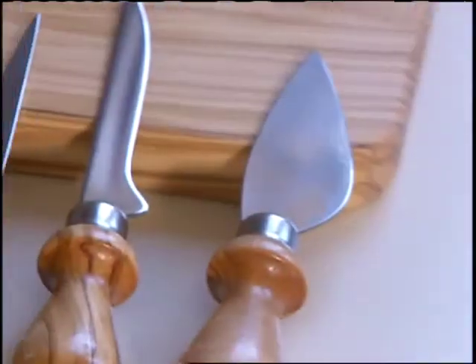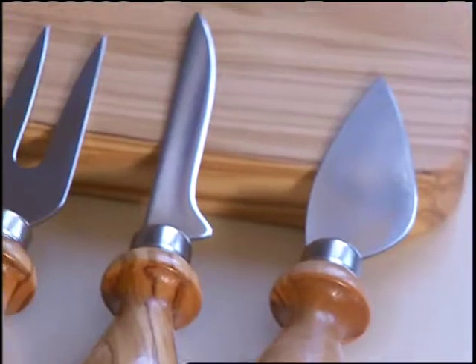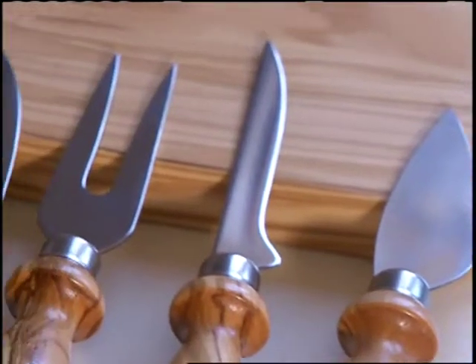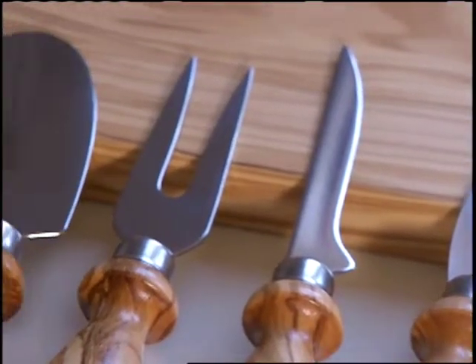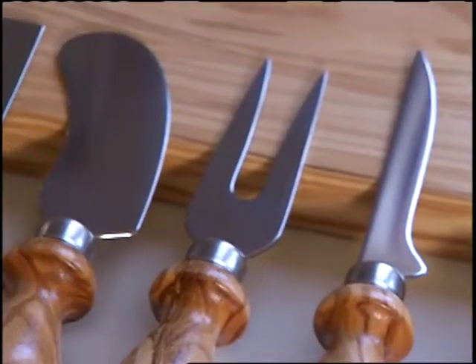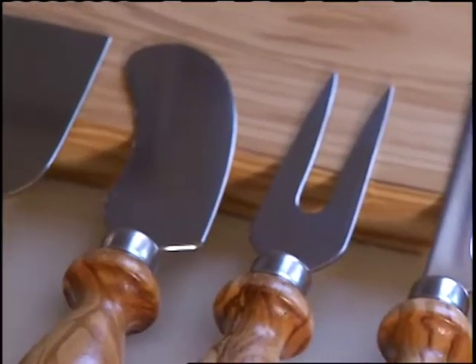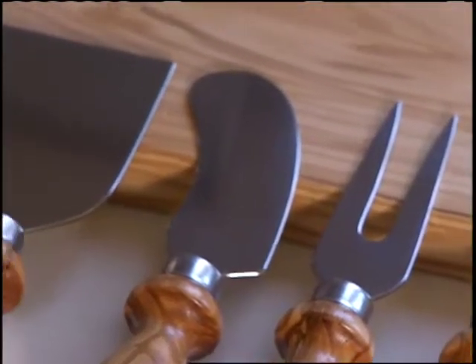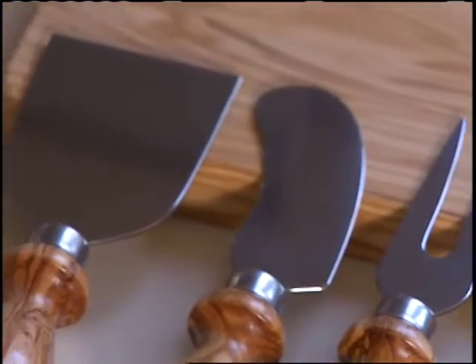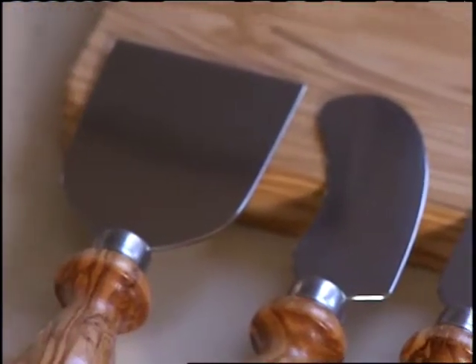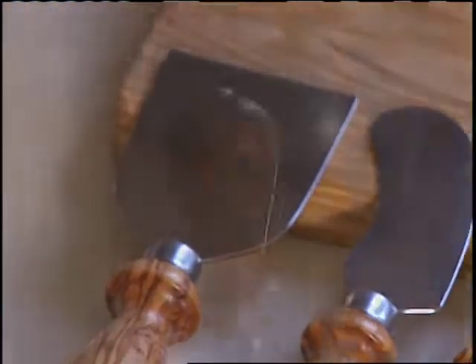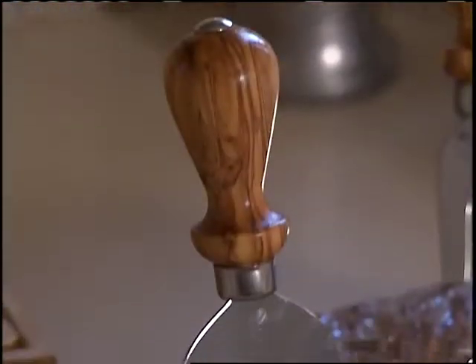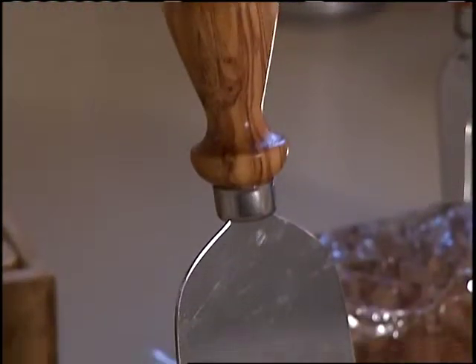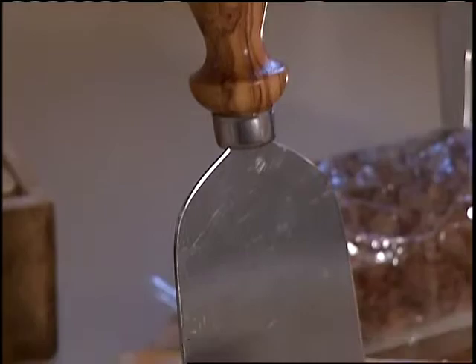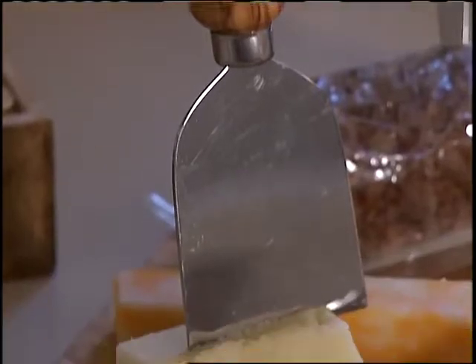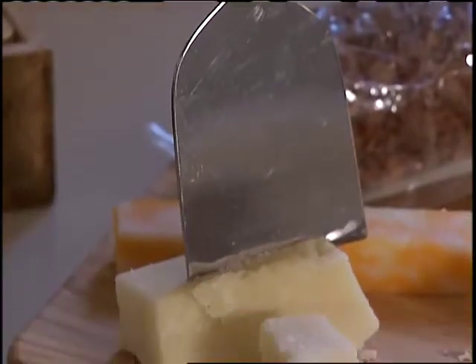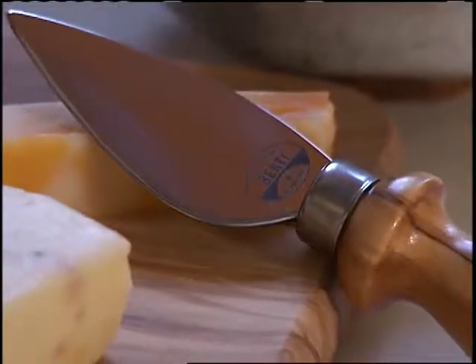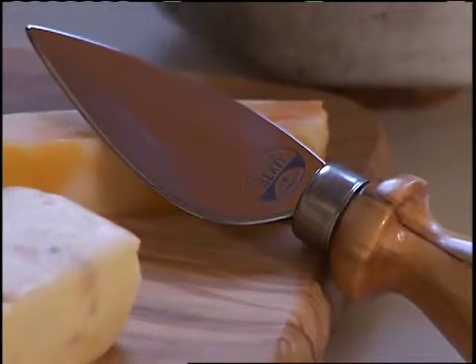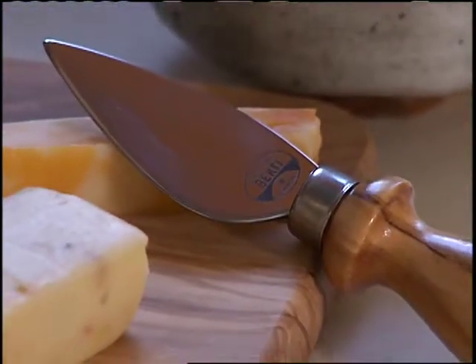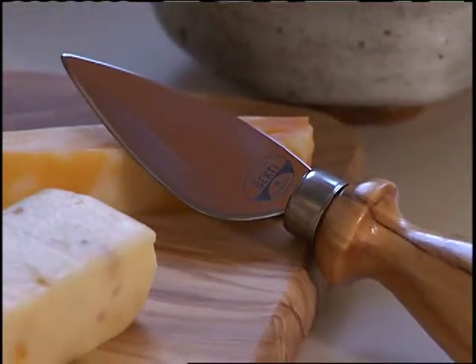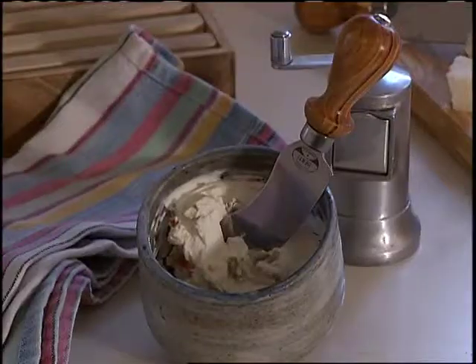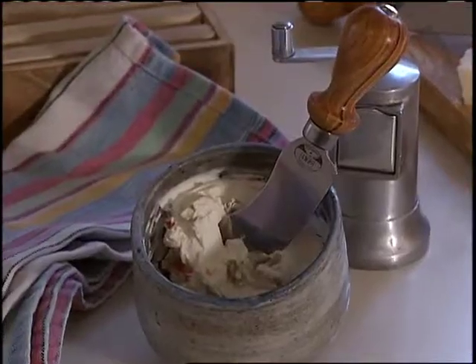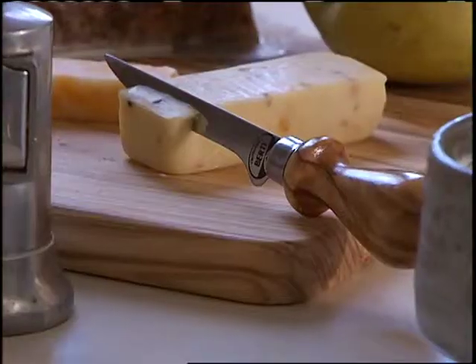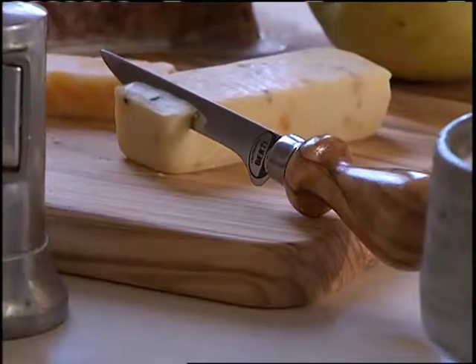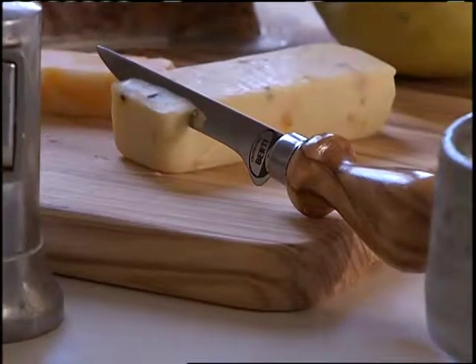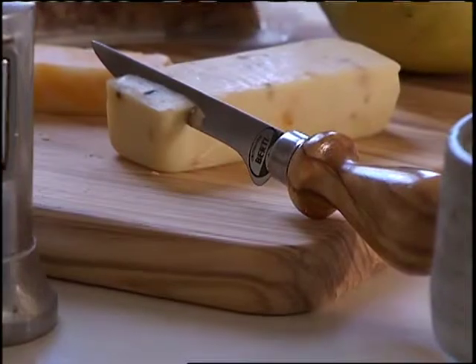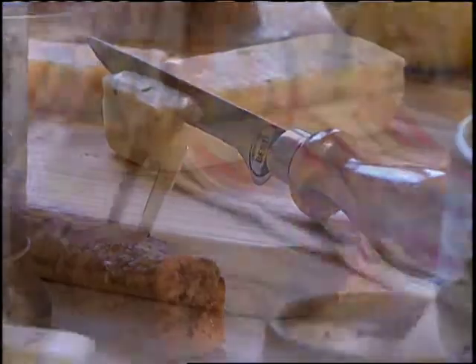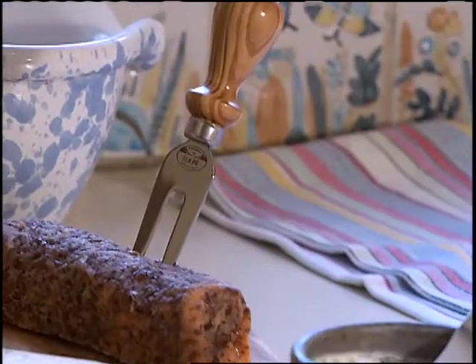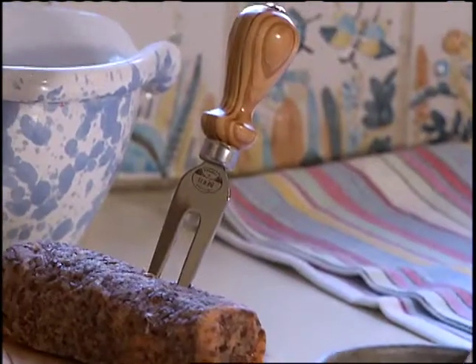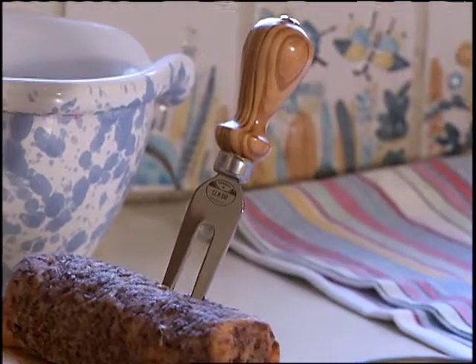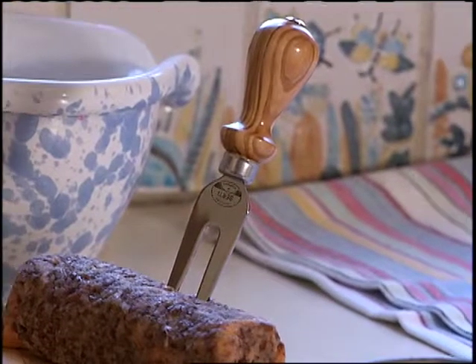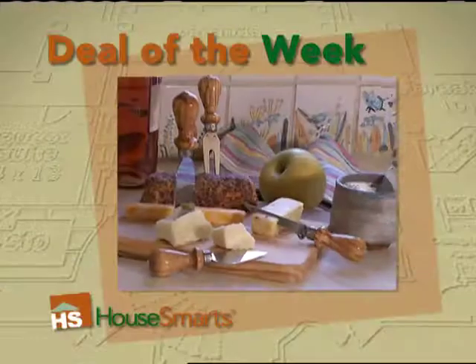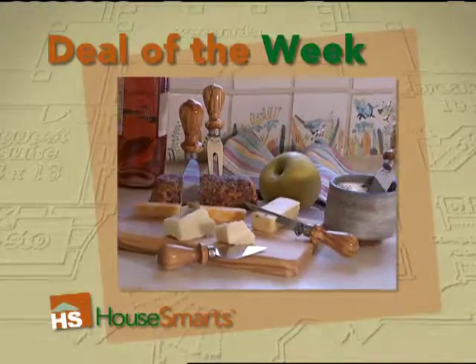The five utensils have stainless steel blades to handle any kind of cheese: a wide blade for semi-hard cheese, heart-shaped for hard cheeses, a spreader, a curved blade for semi-soft varieties, and of course, a serving fork.